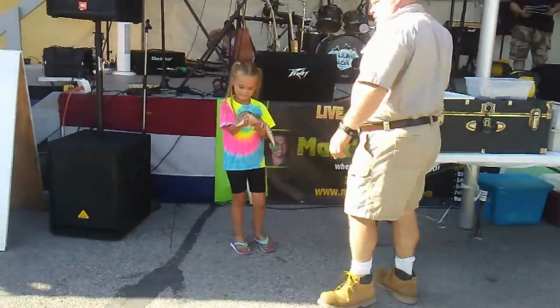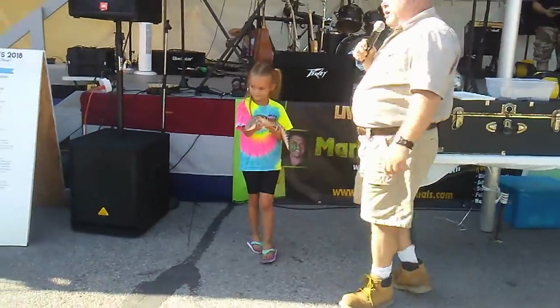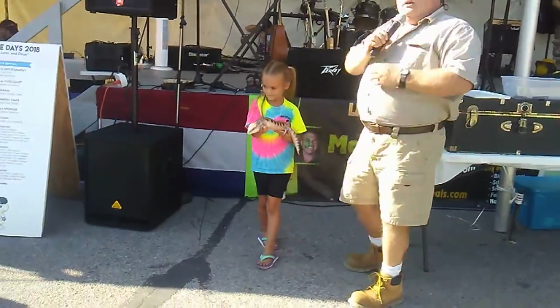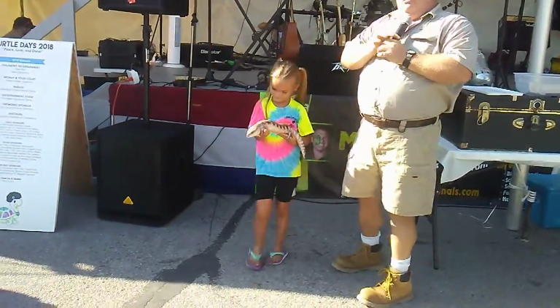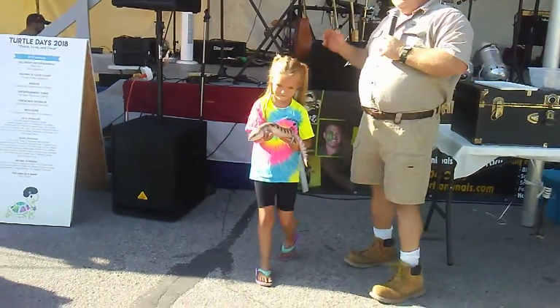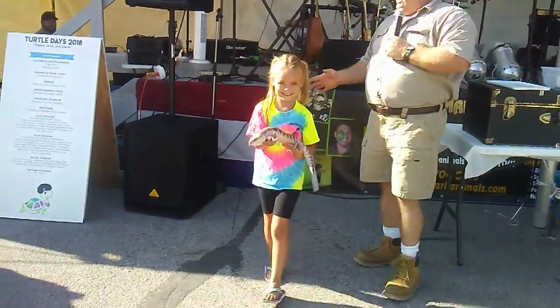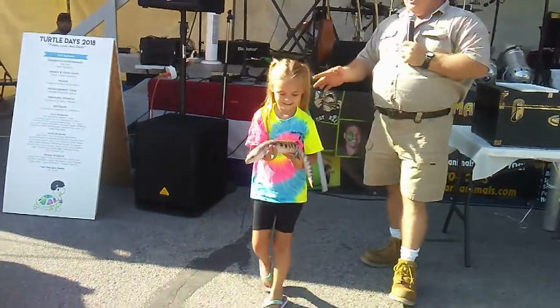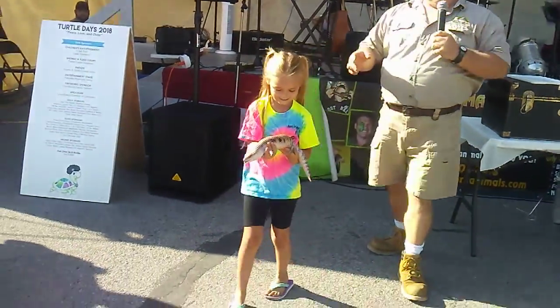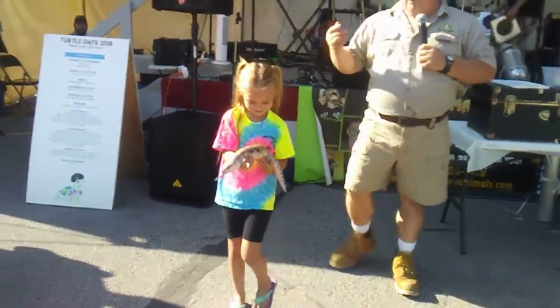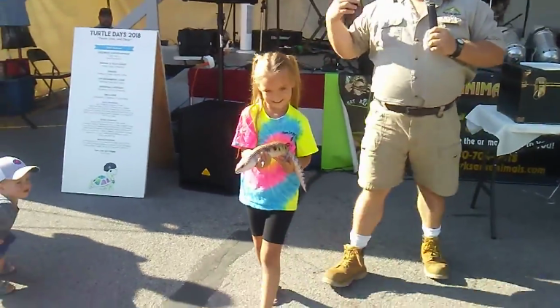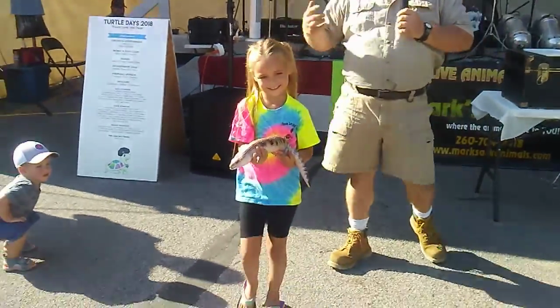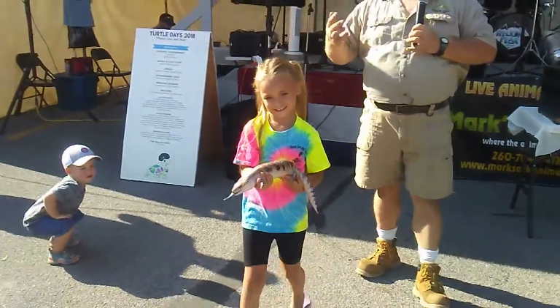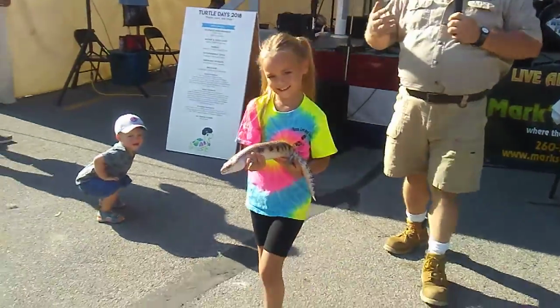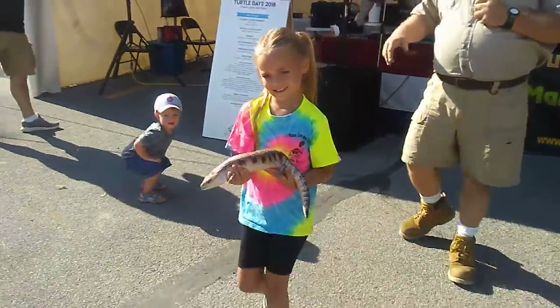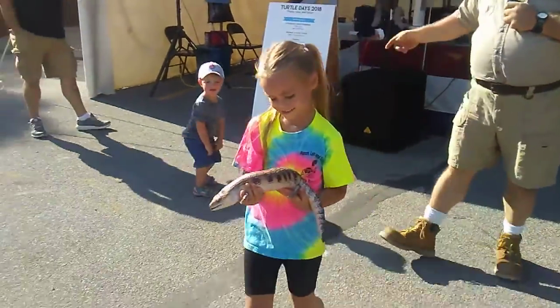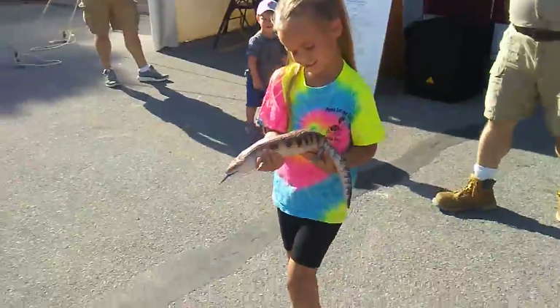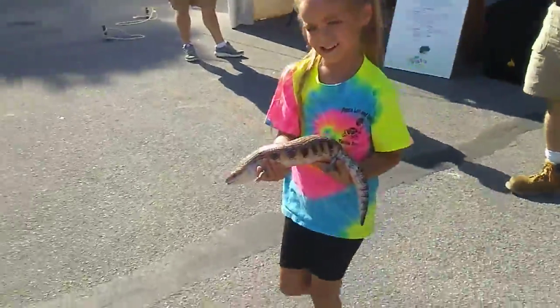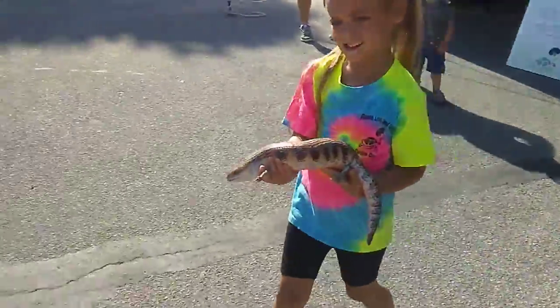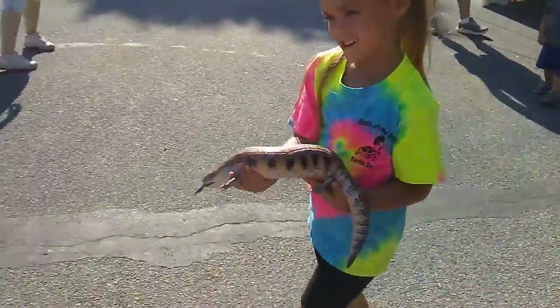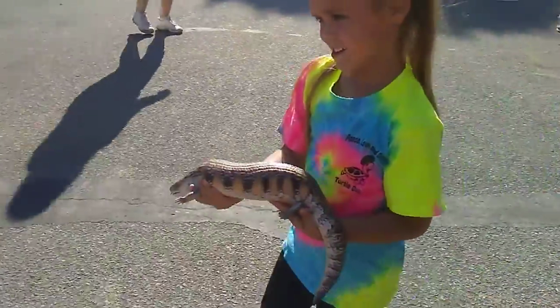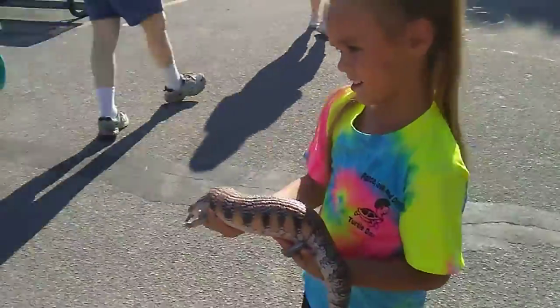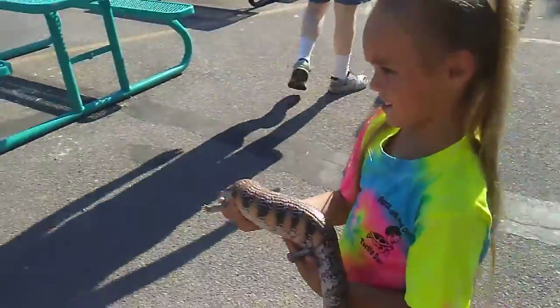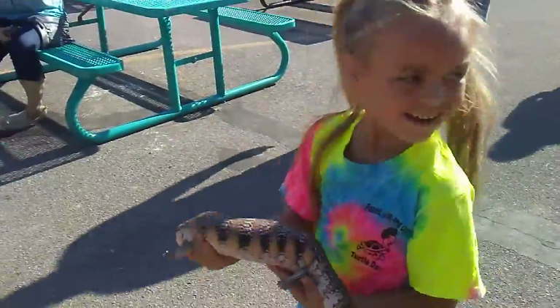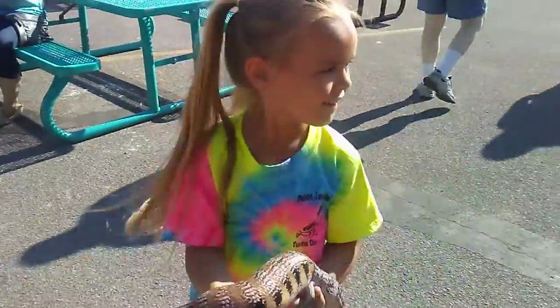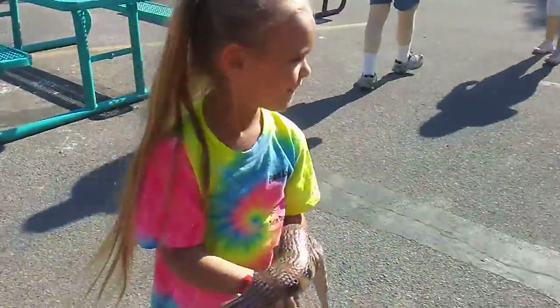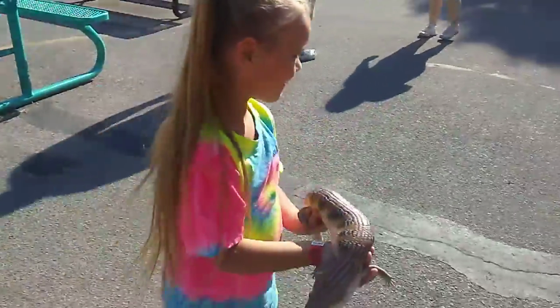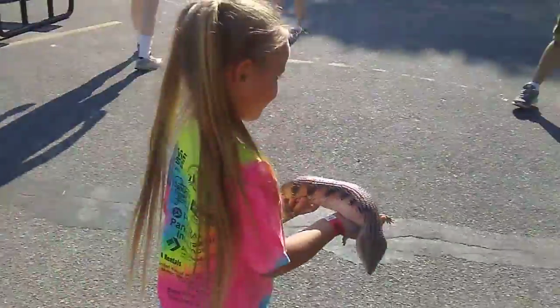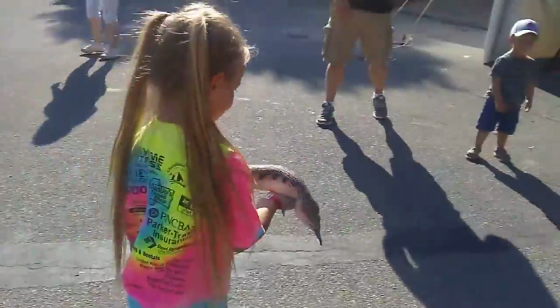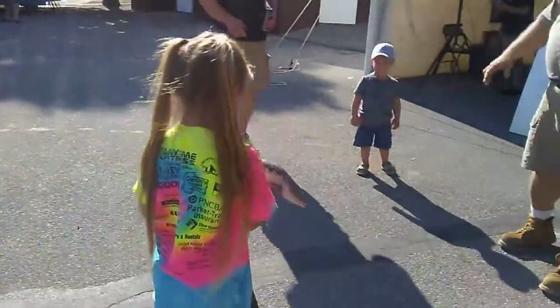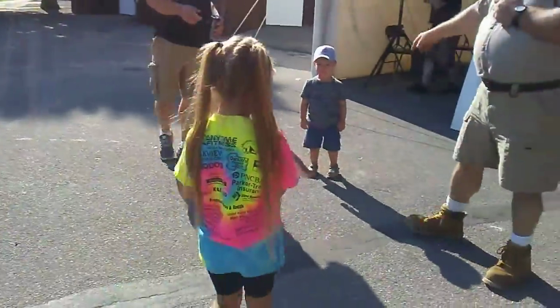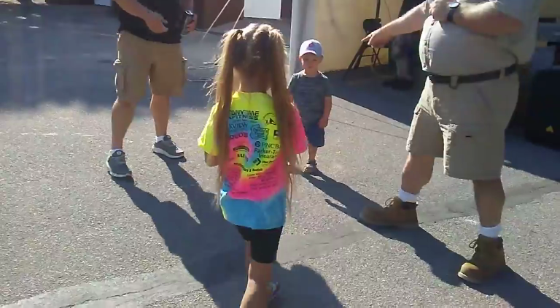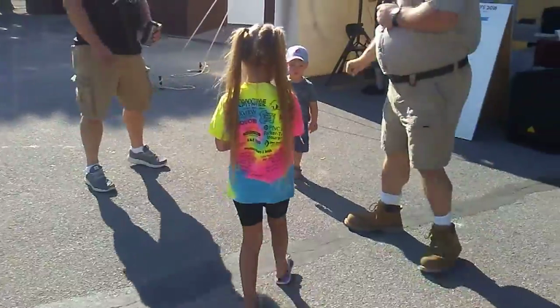Okay, so guys, McKinley's doing great, so I want you guys to come up so she can let you guys pet. Young man, would you like to pet McKinley? Come on over here. You want to give it a try?